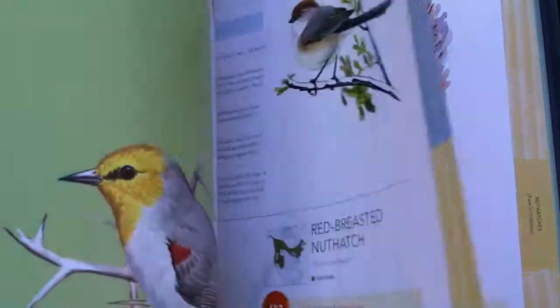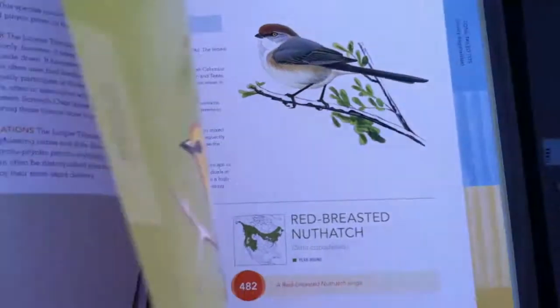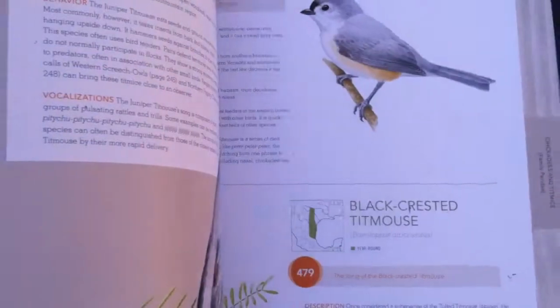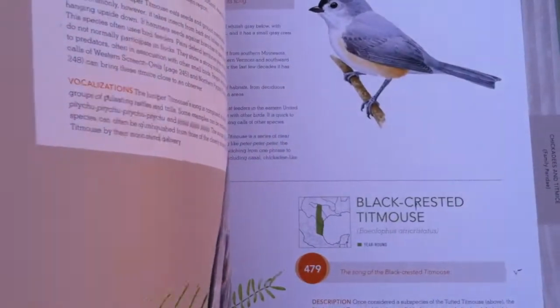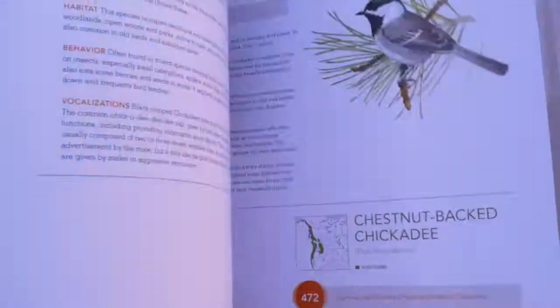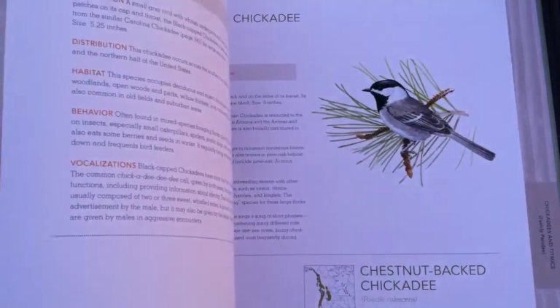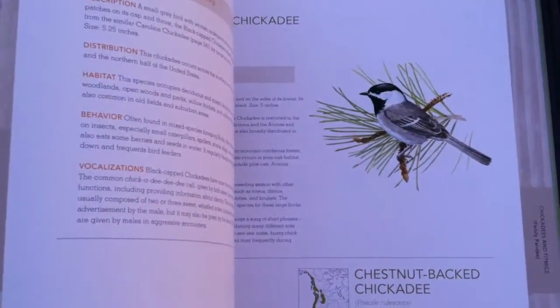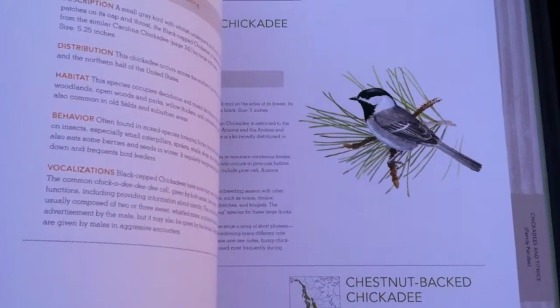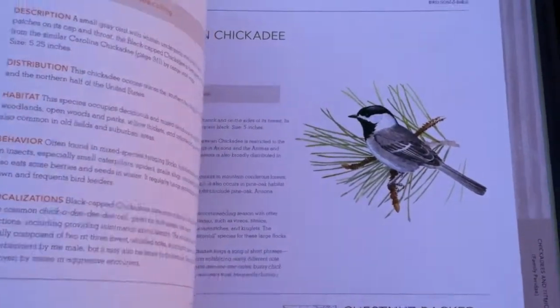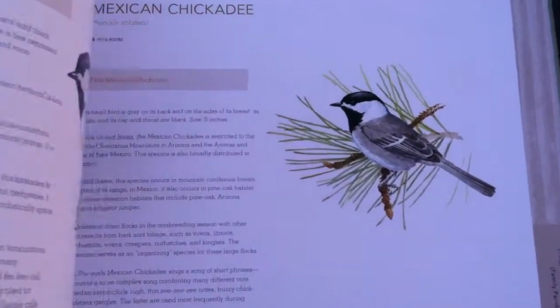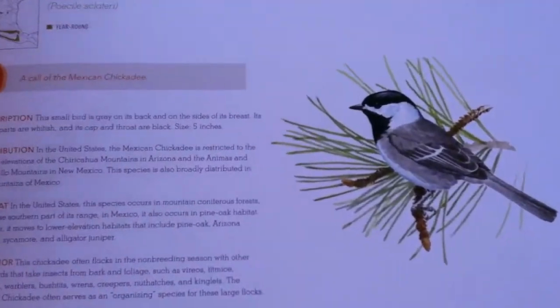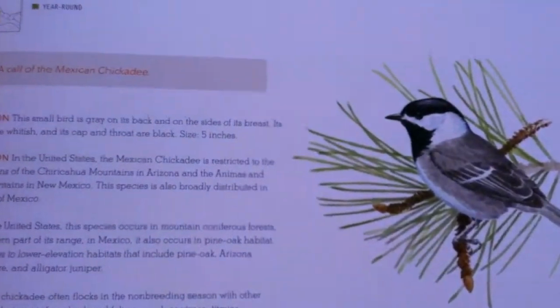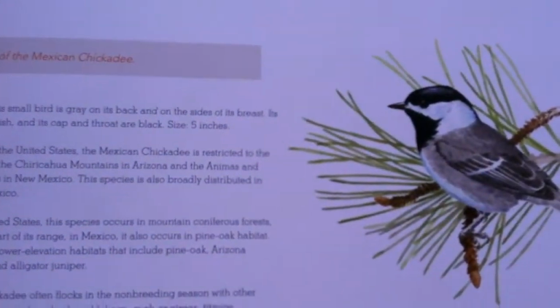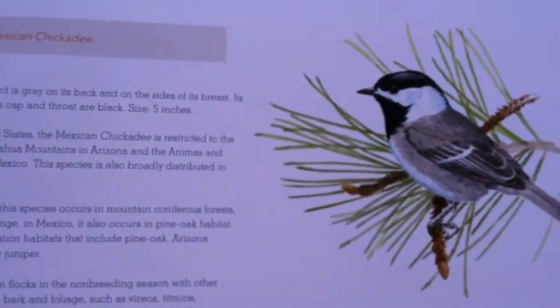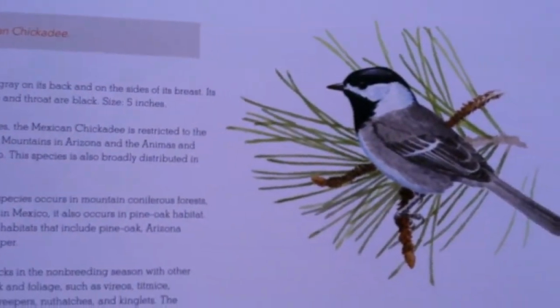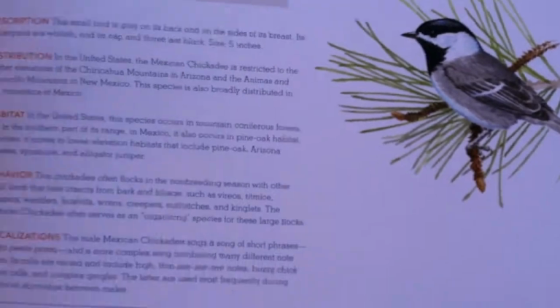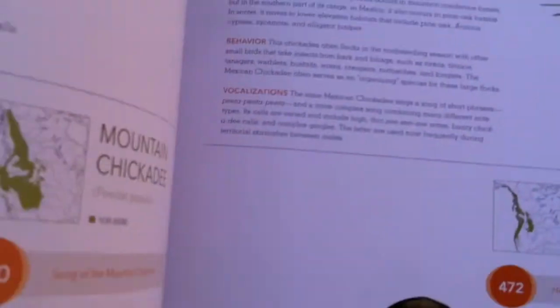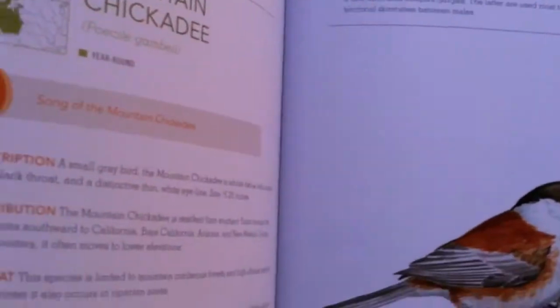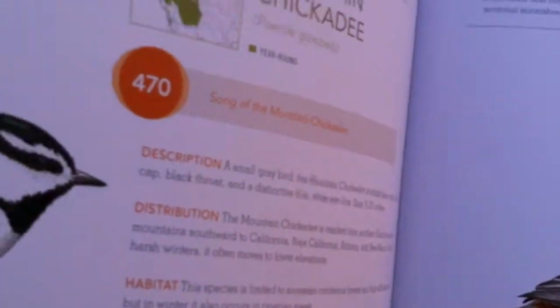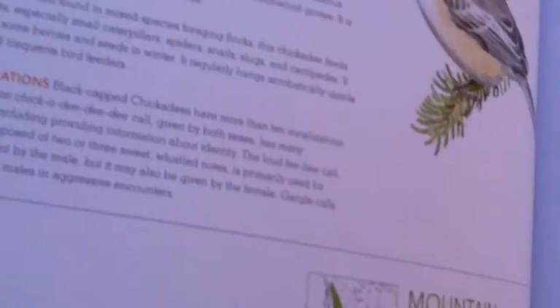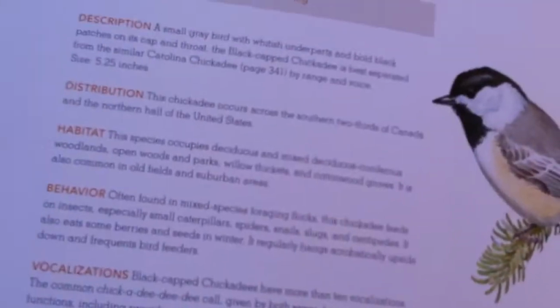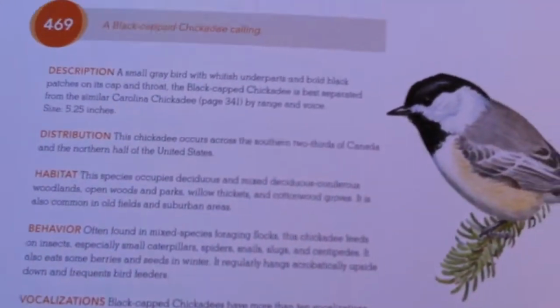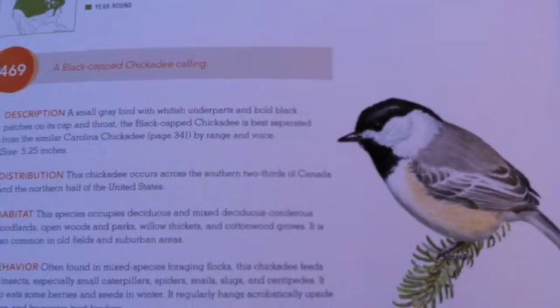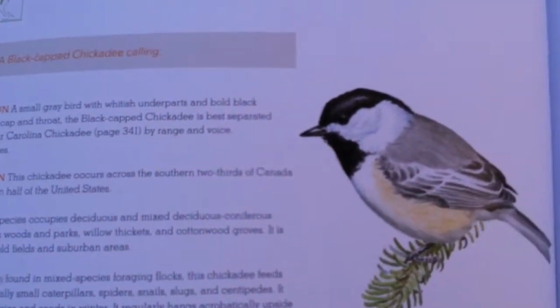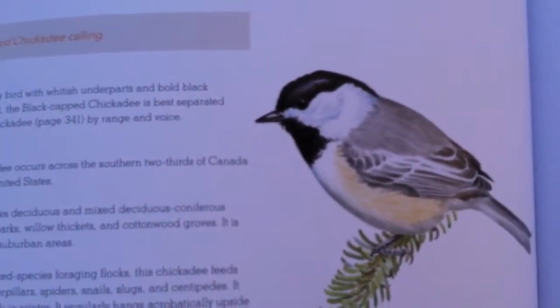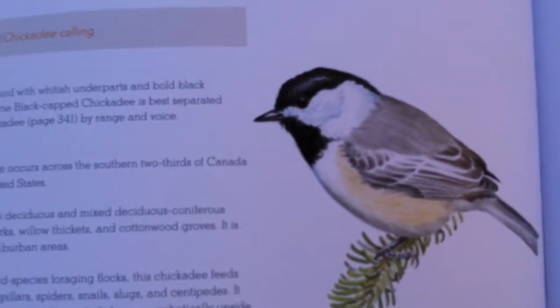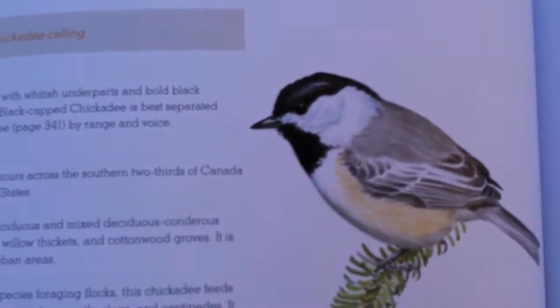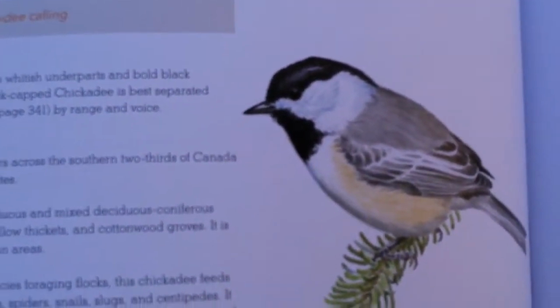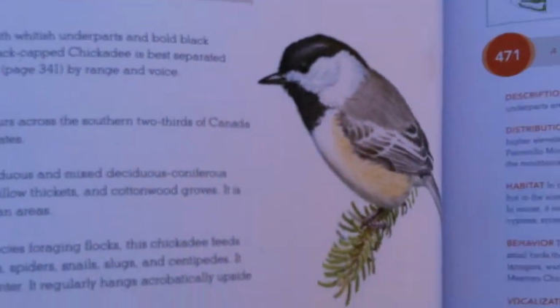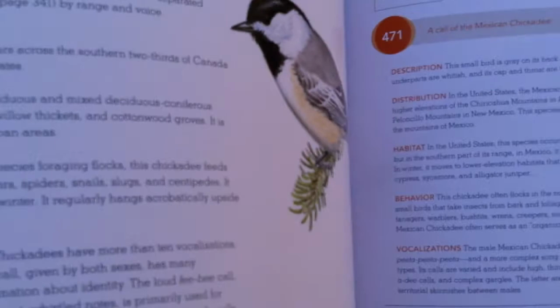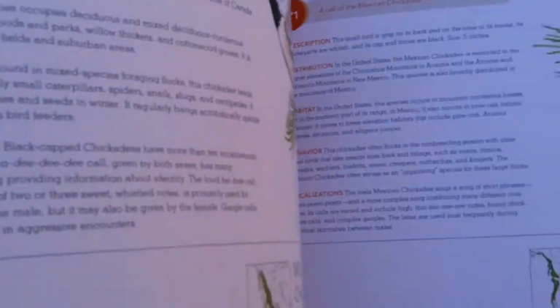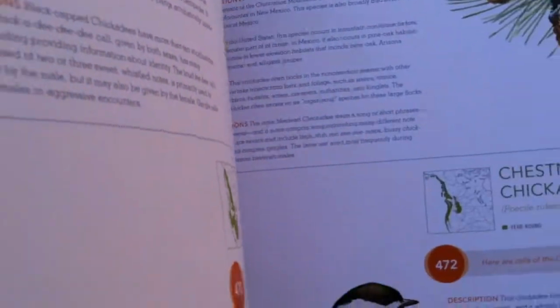It just has a good index. There's a common — well it's a Mexican chickadee, but it looks like our black-capped or Carolina chickadee we have around here in Indiana parts. It's got very good illustrations.